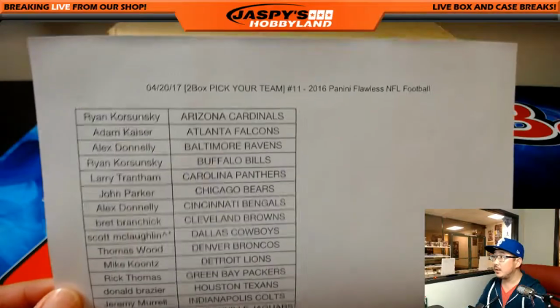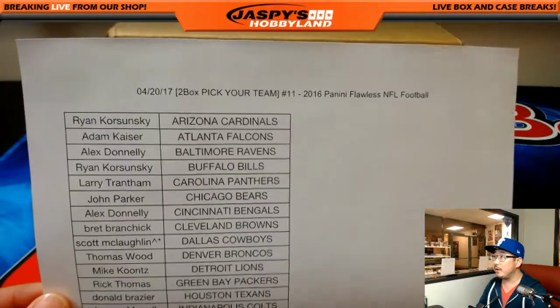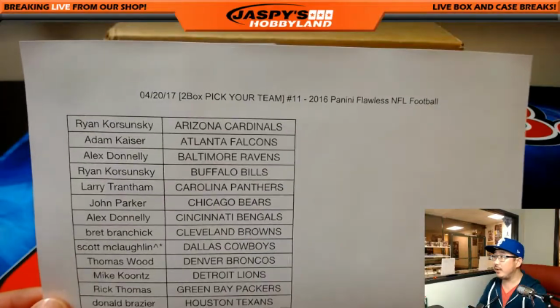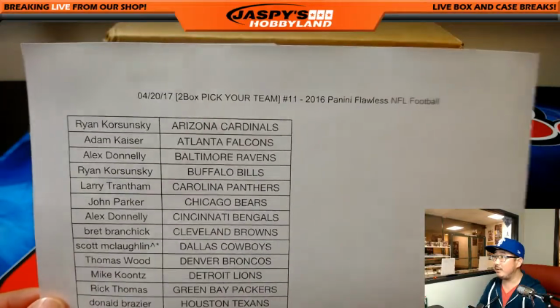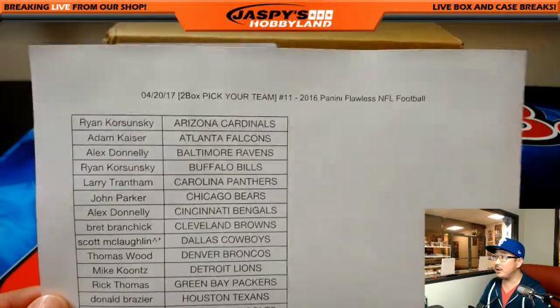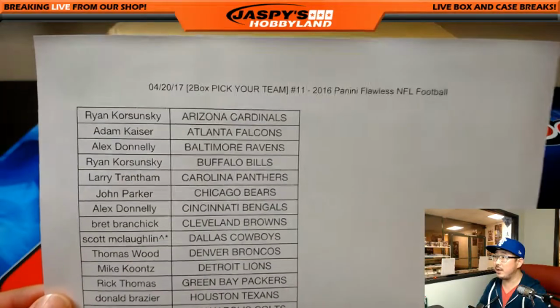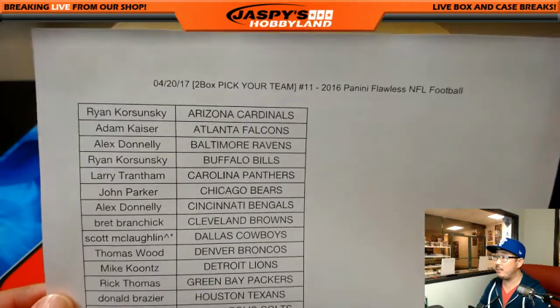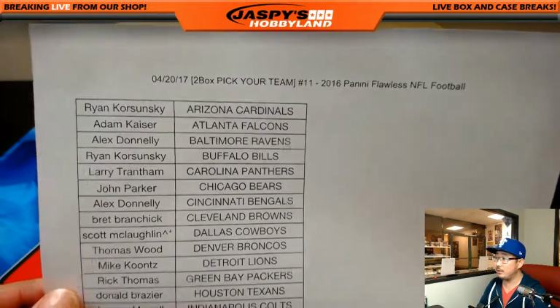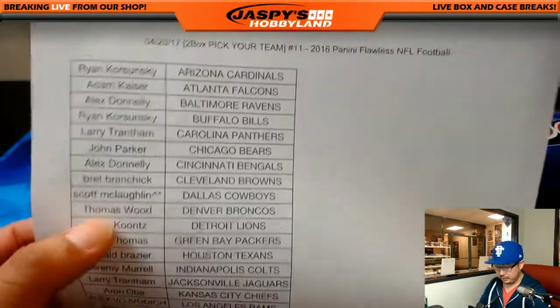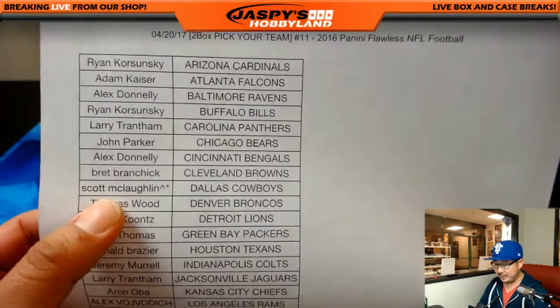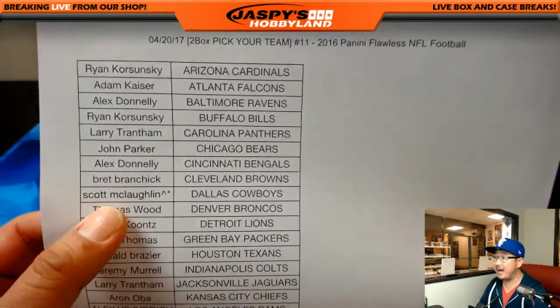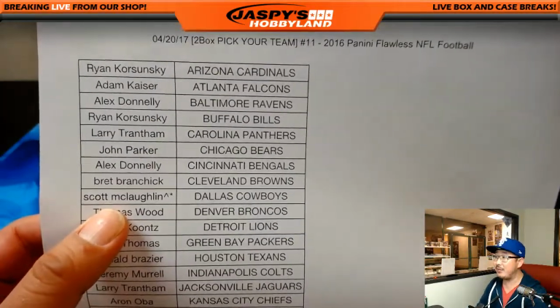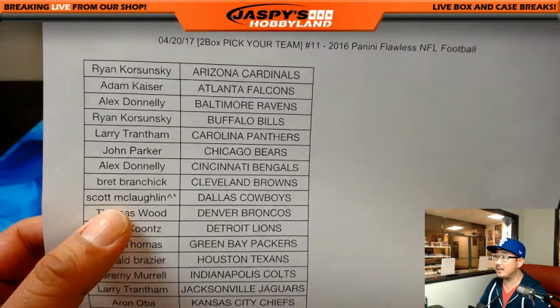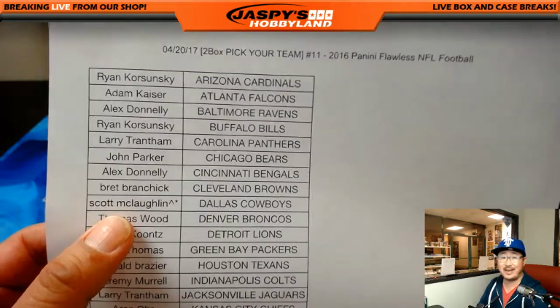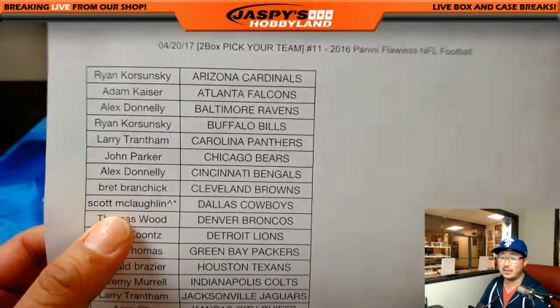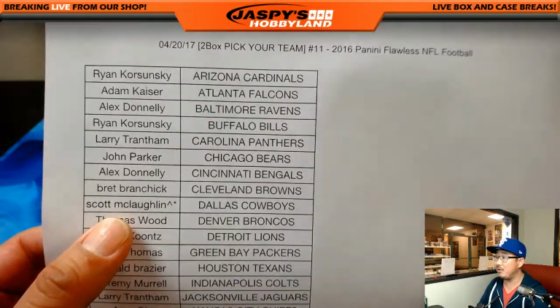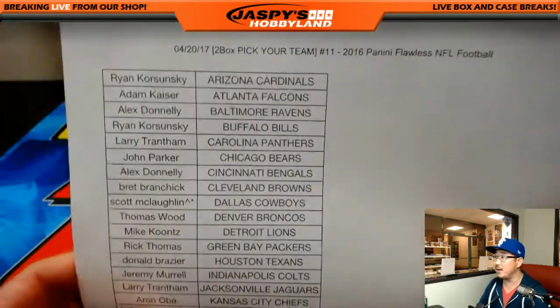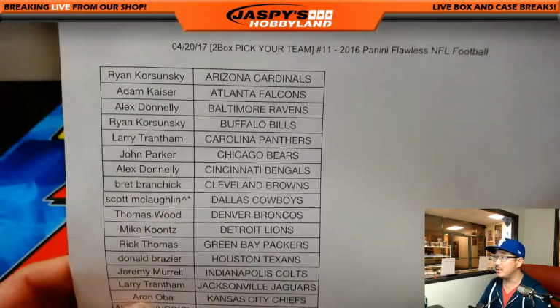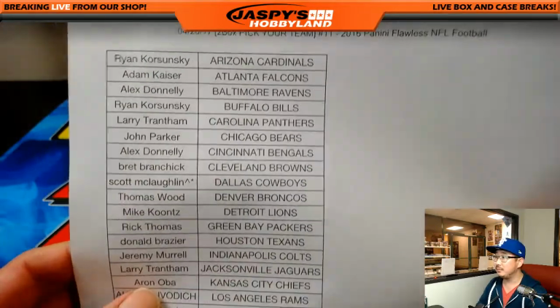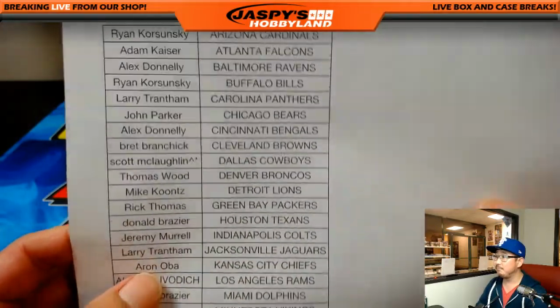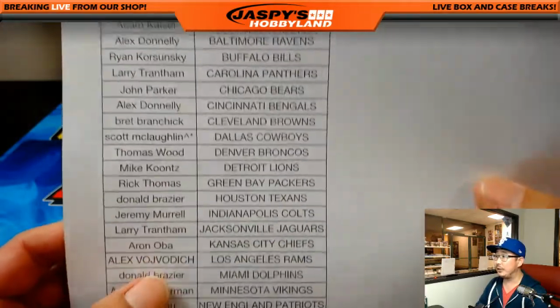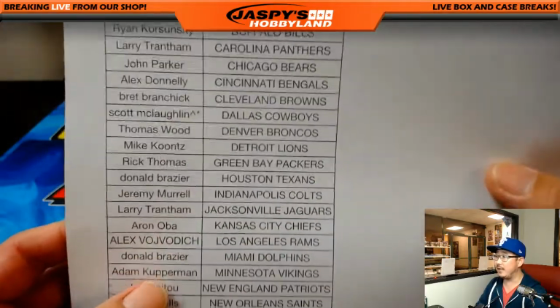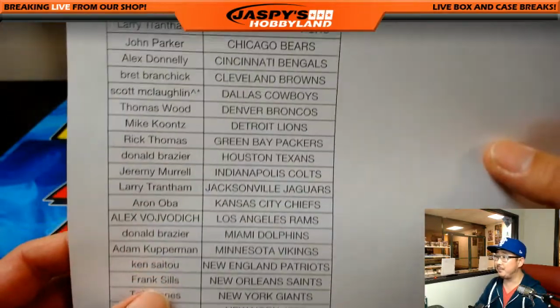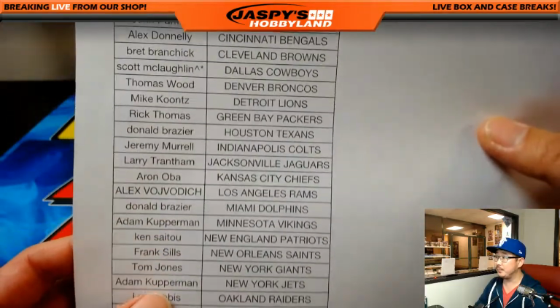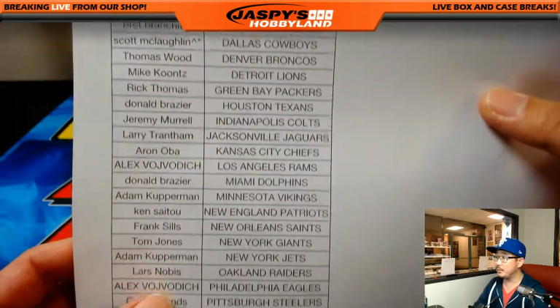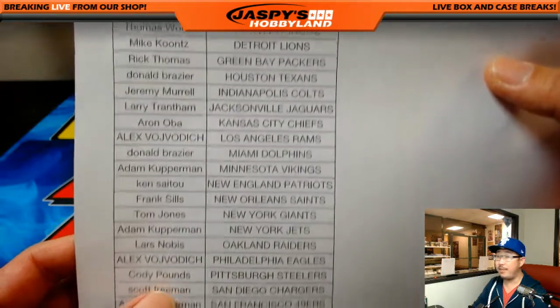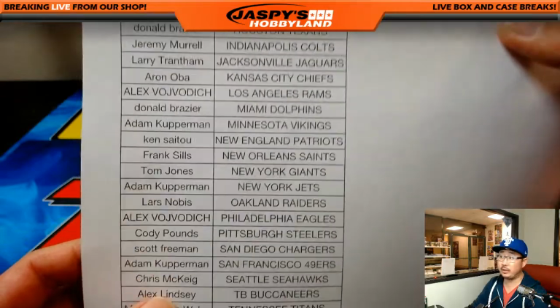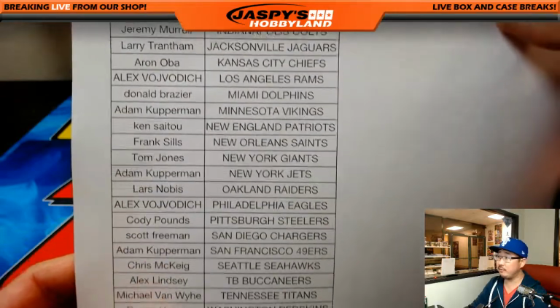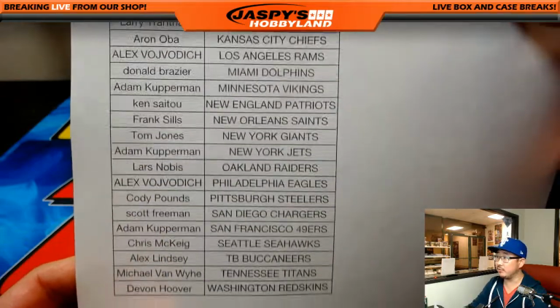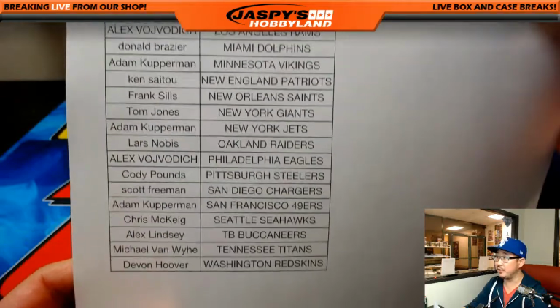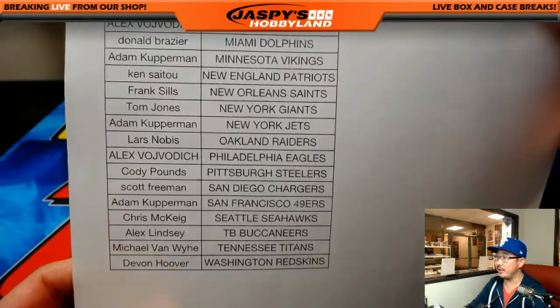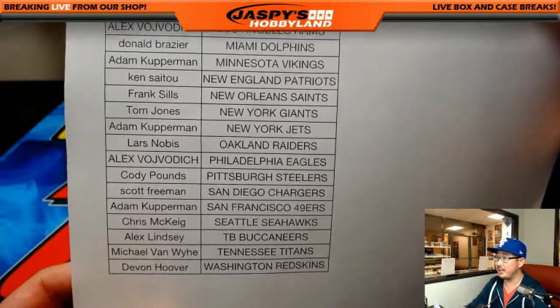Here is break 11 on the 20th of April. Congrats to Scott who got the Dallas Cowboys in a spot randomizer. Good luck to him, and thank you and good luck to everybody else. Really appreciate everyone getting into this action.